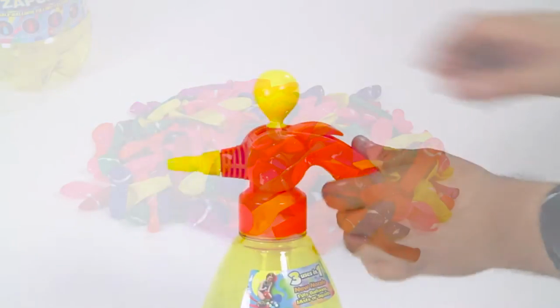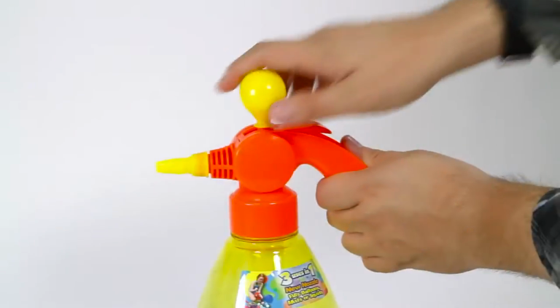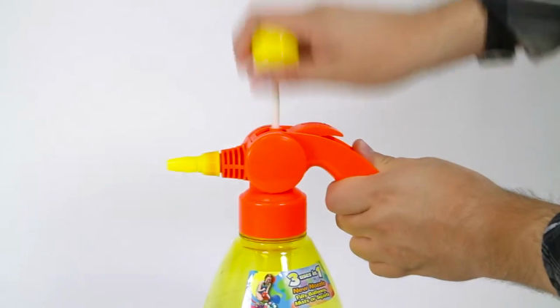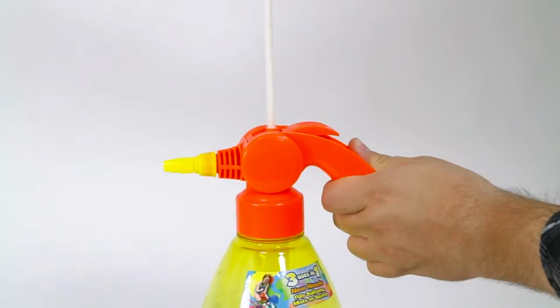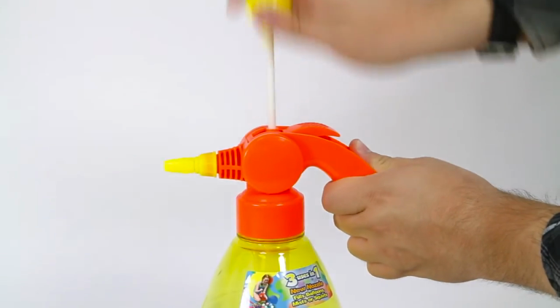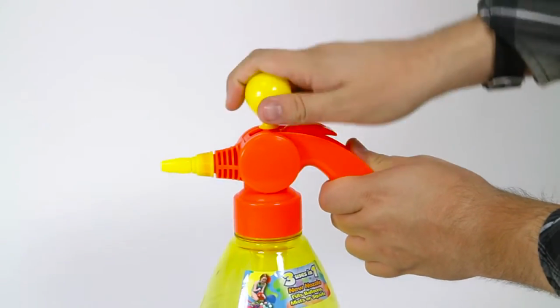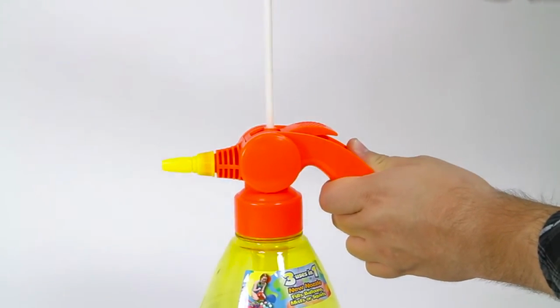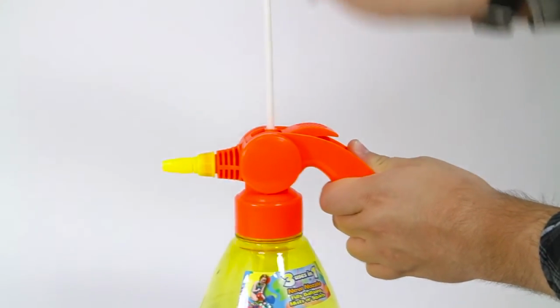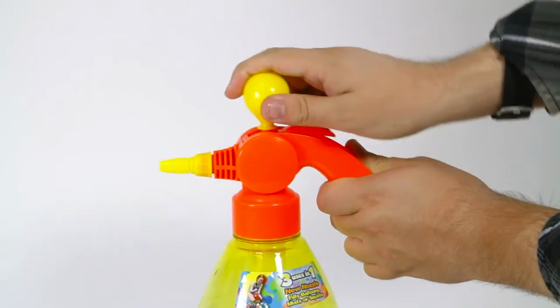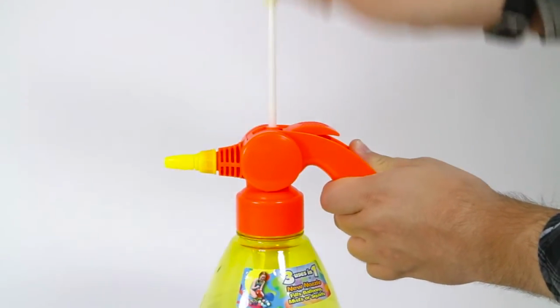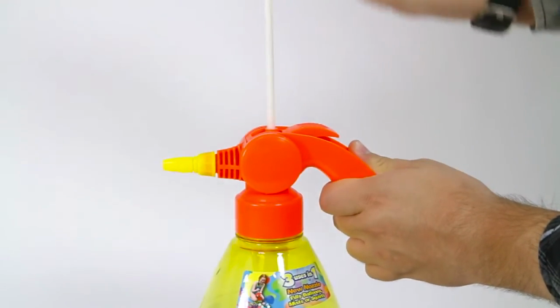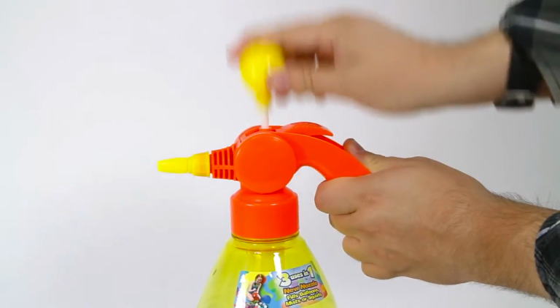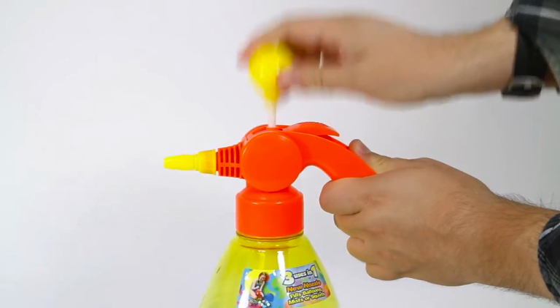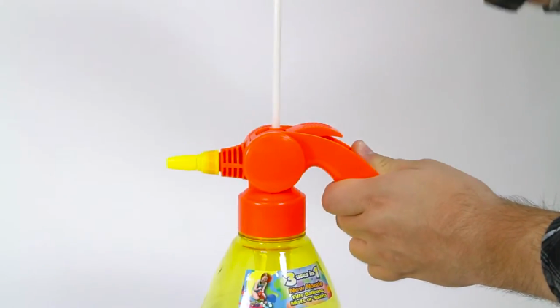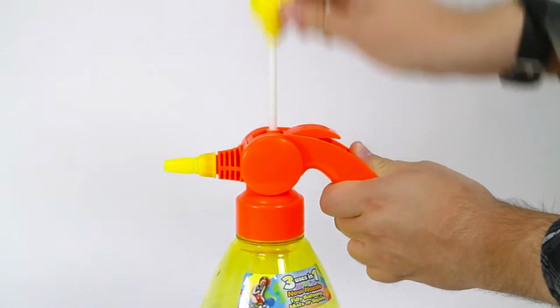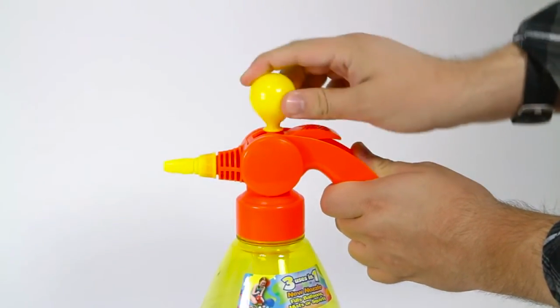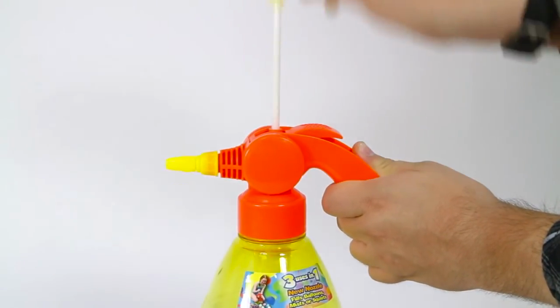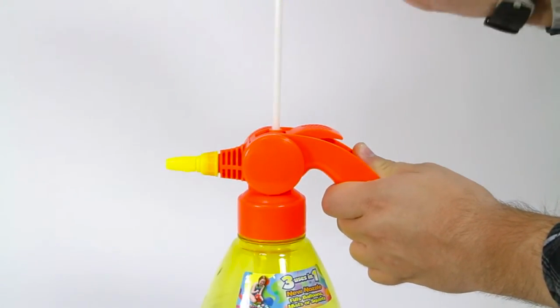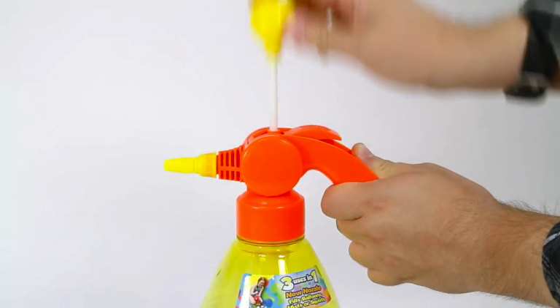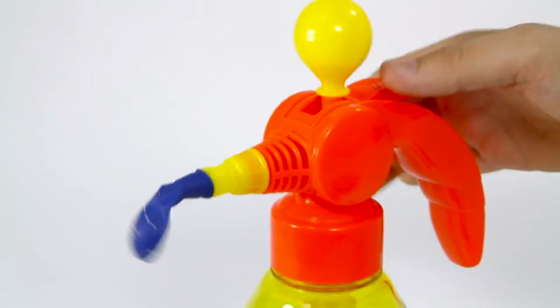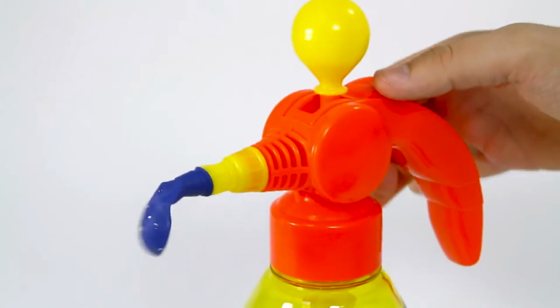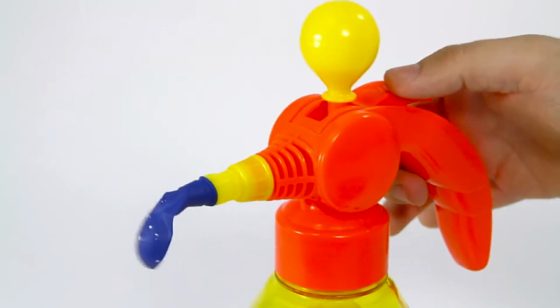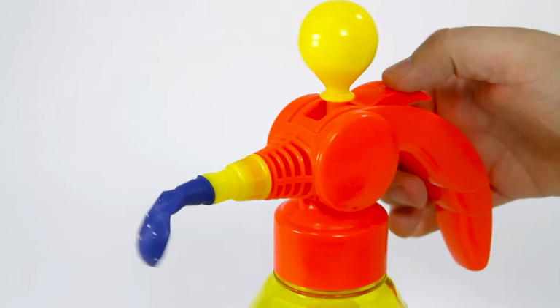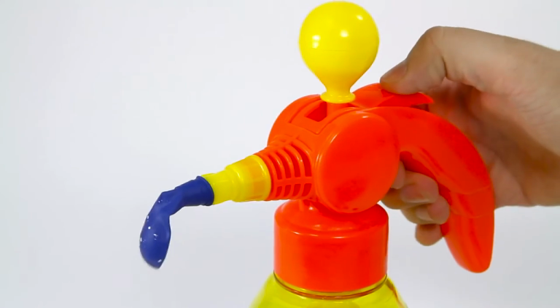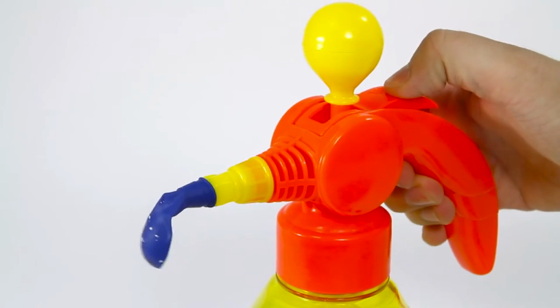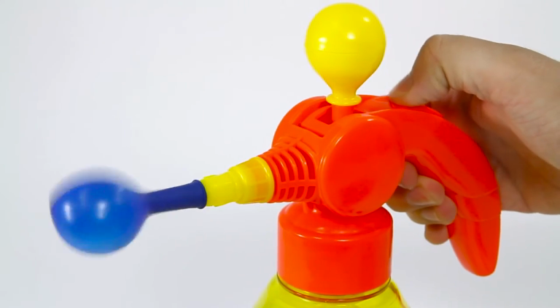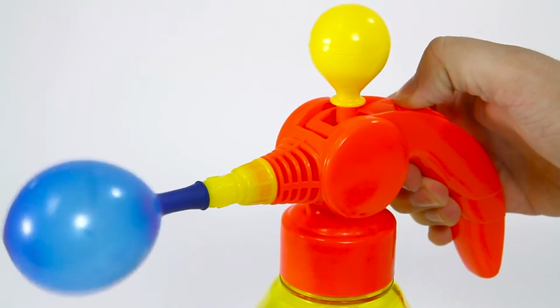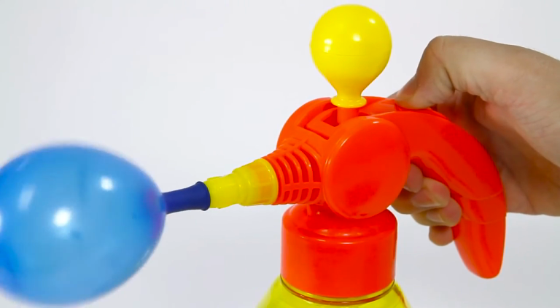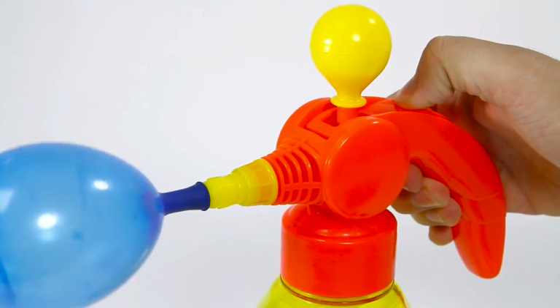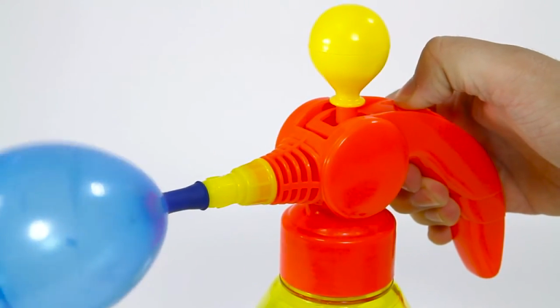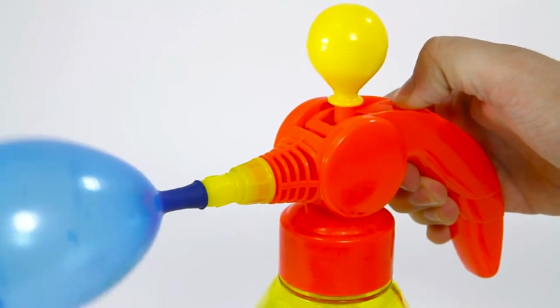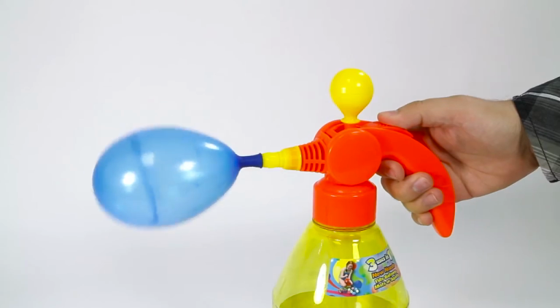This balloon filler can be used with or without water. Just pump, place the balloon and fill with either air or water.